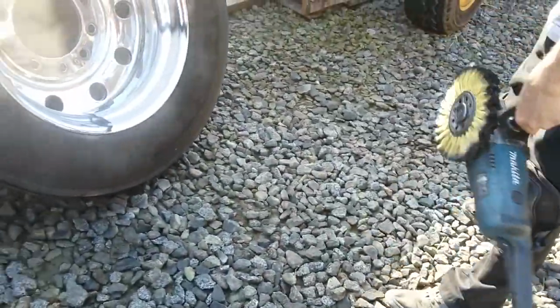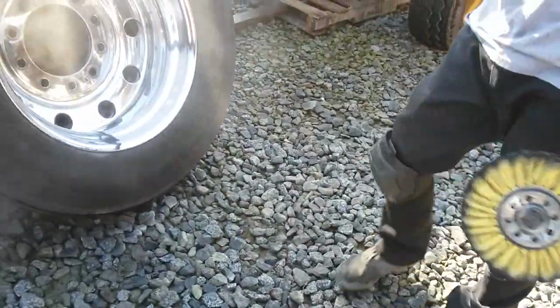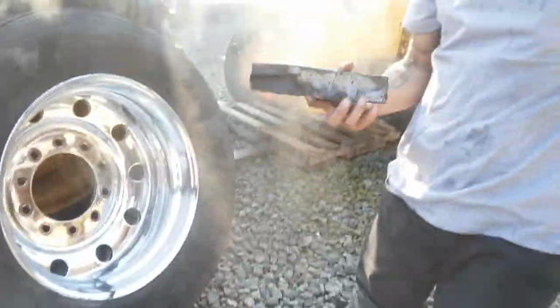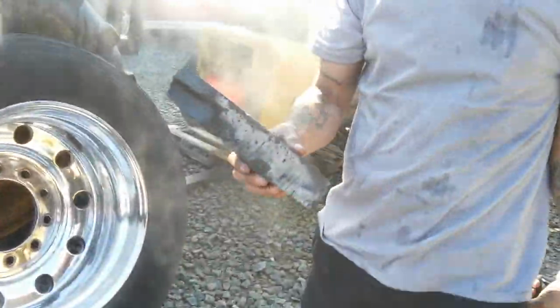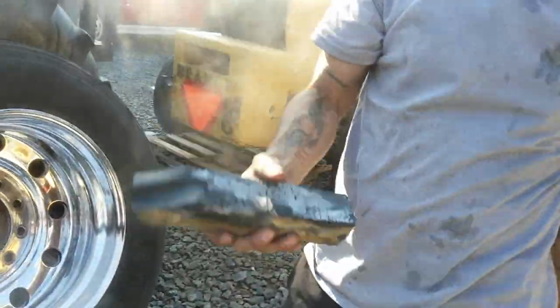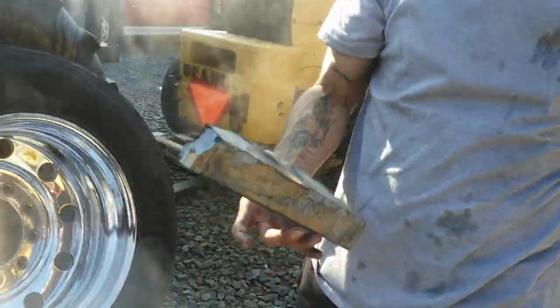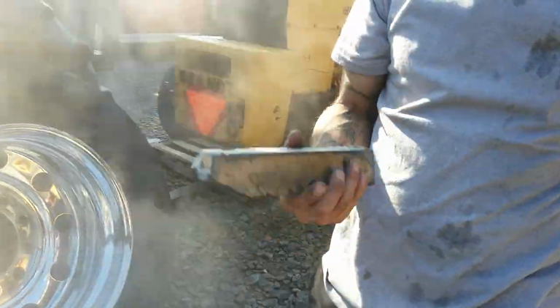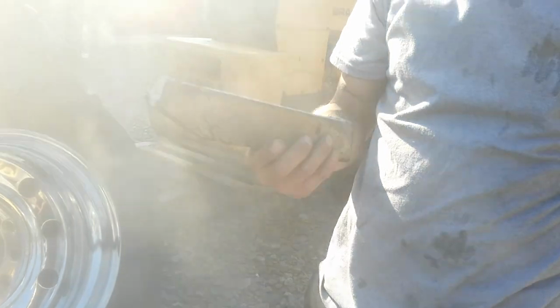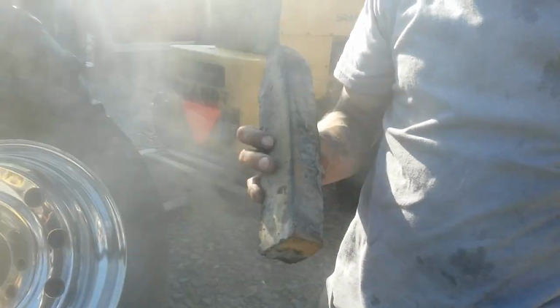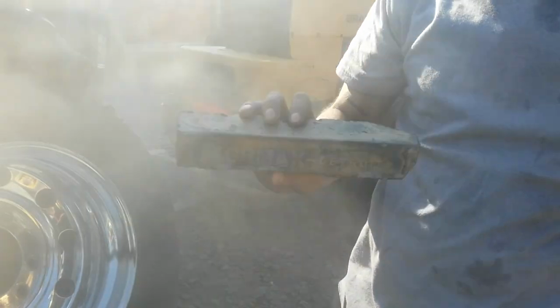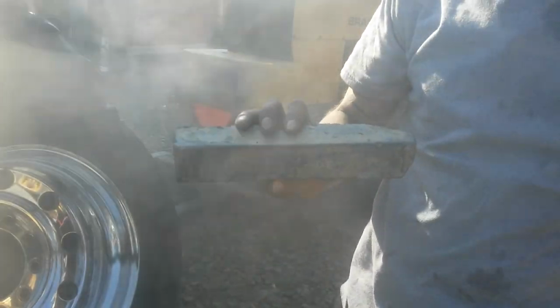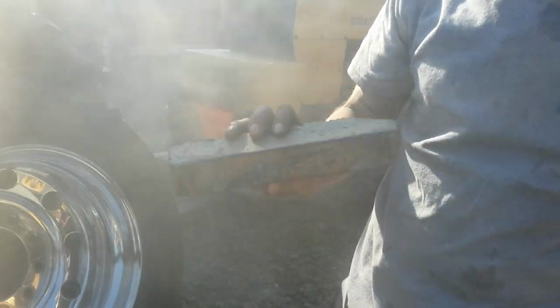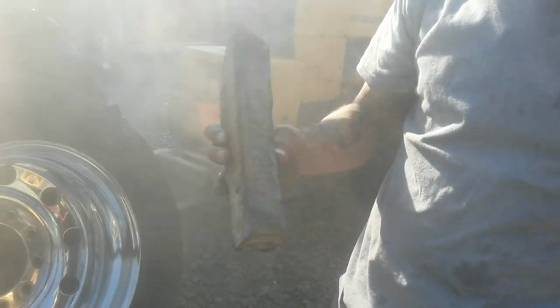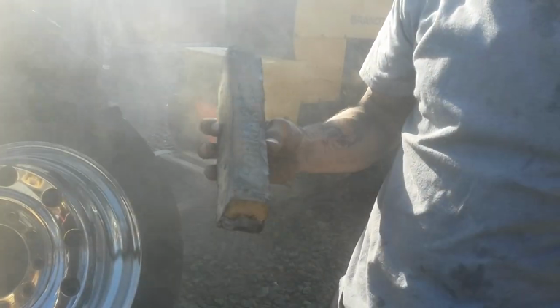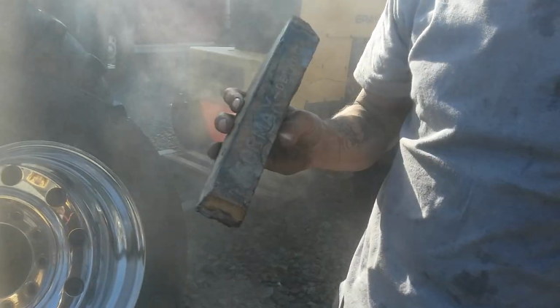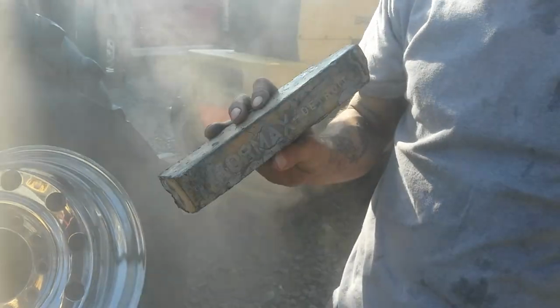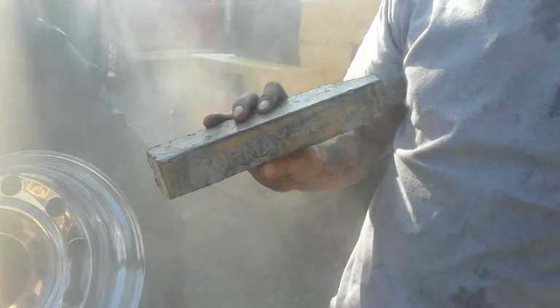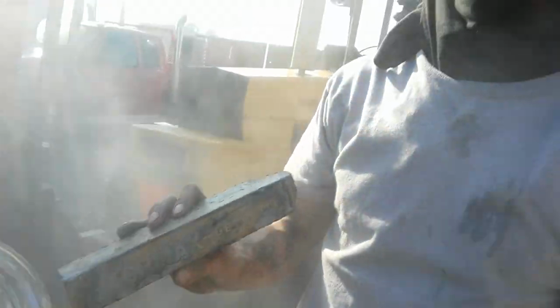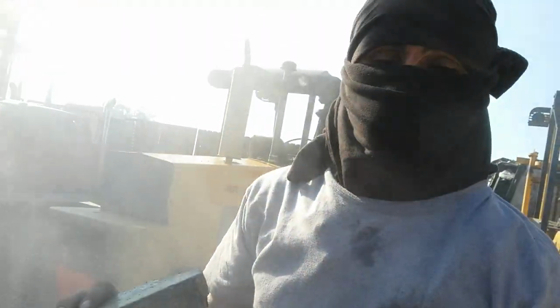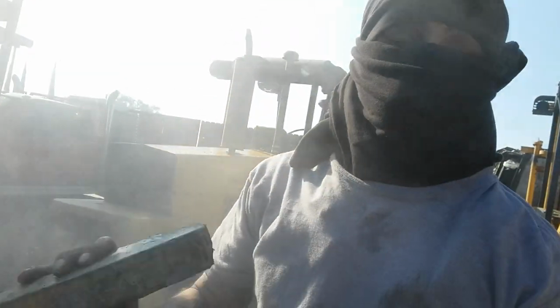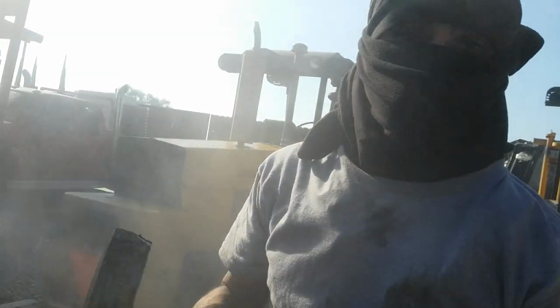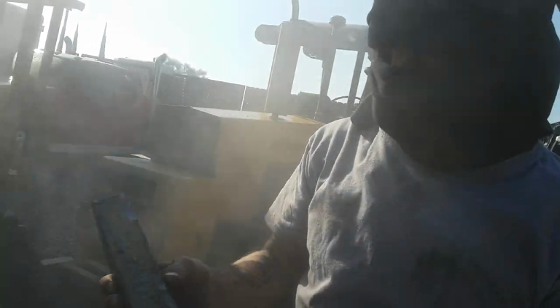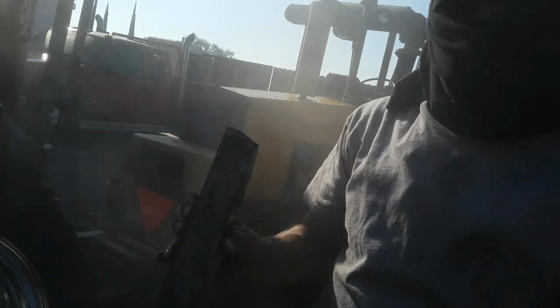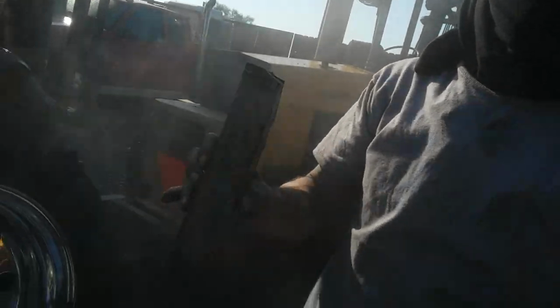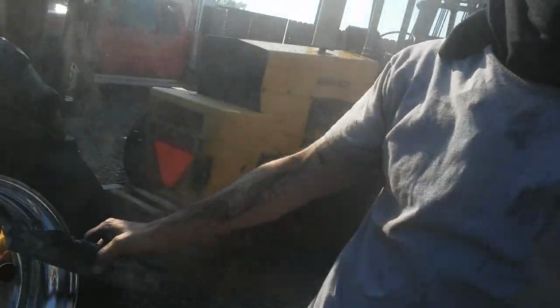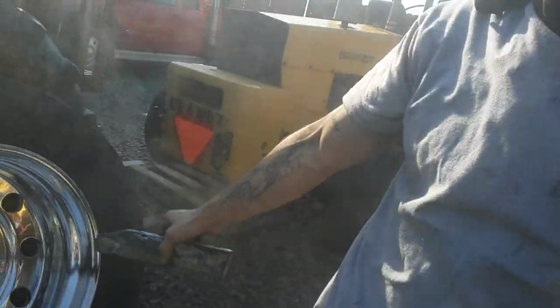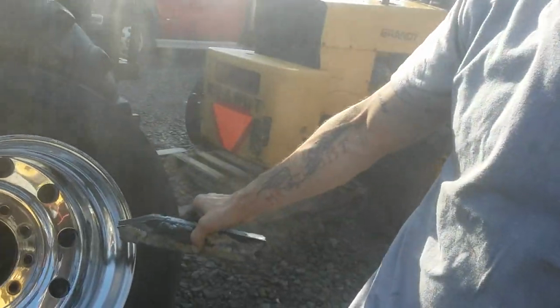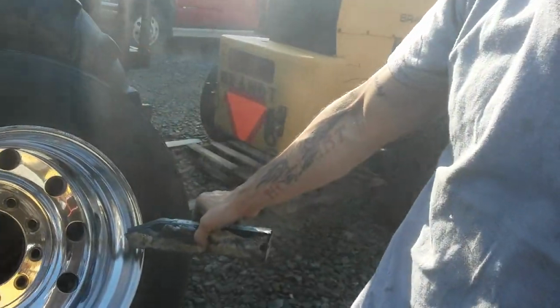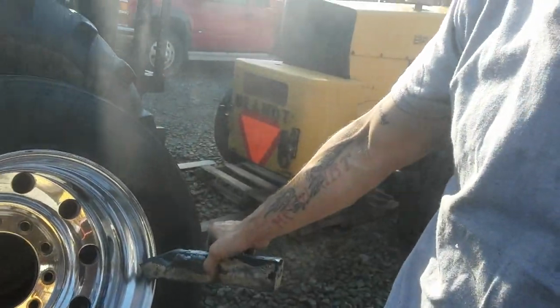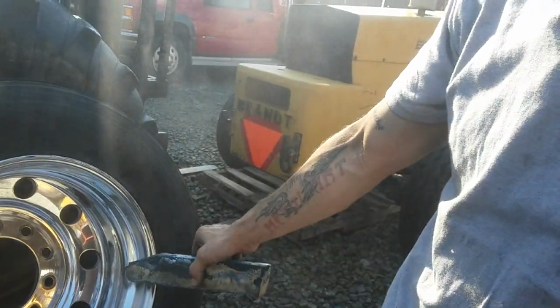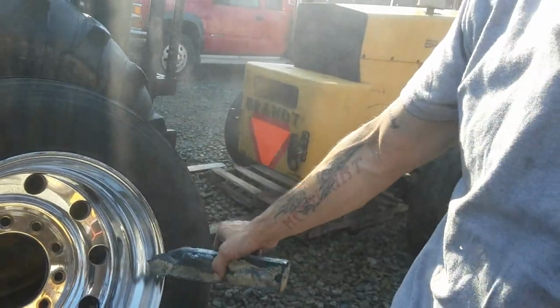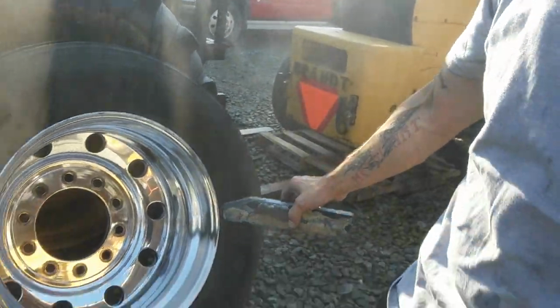This is a Black Magic bar made by Portman, and it looks pretty good as far as just putting a finish. That's all we're gonna do — put a finish on this rim that is already semi-polished.